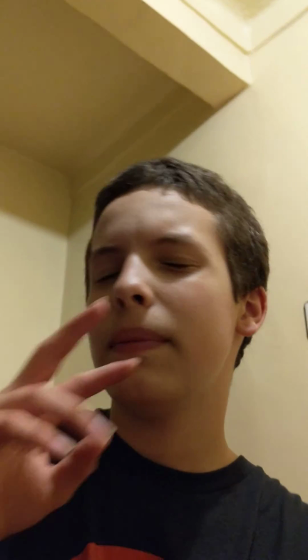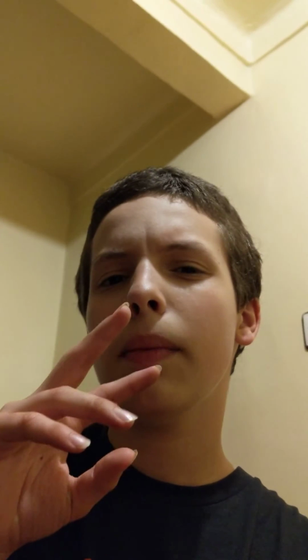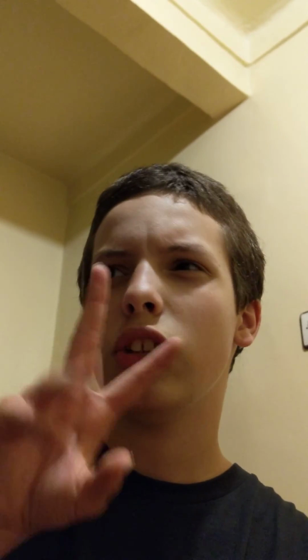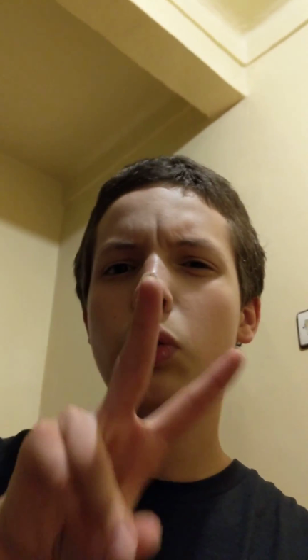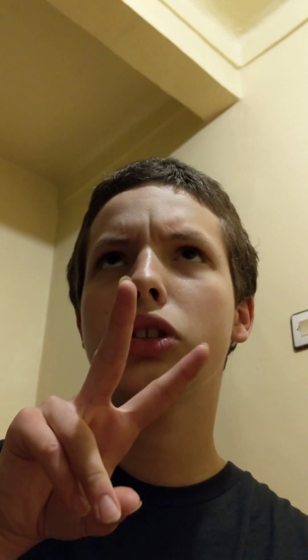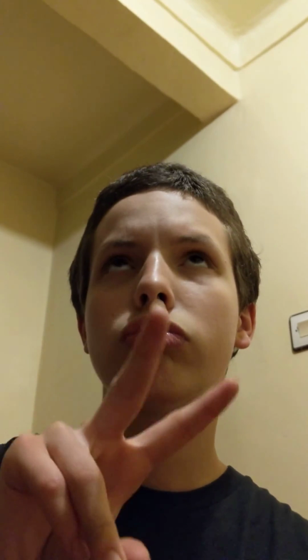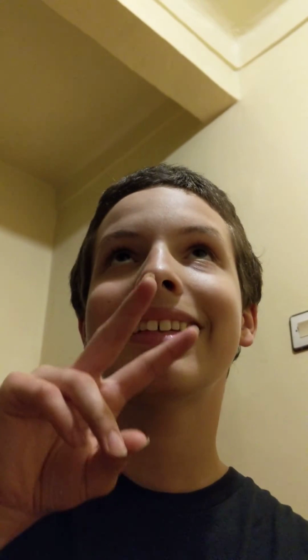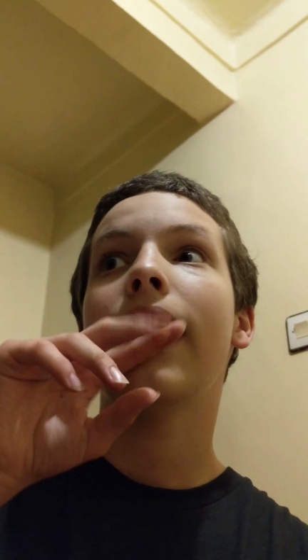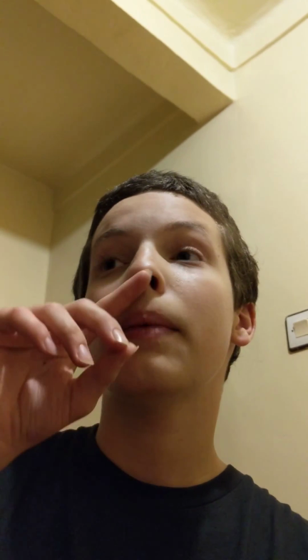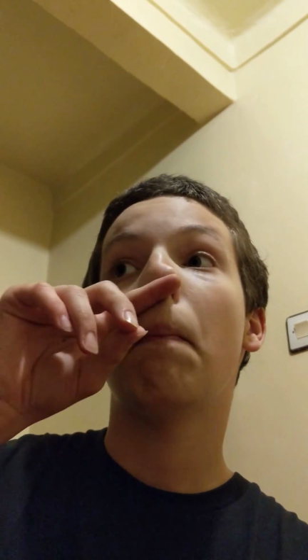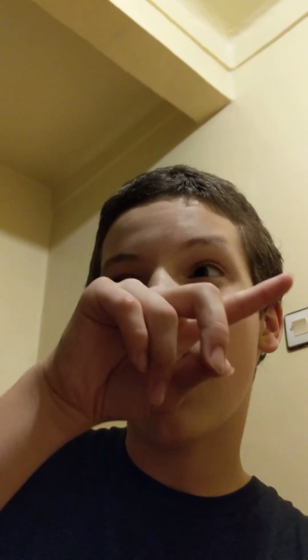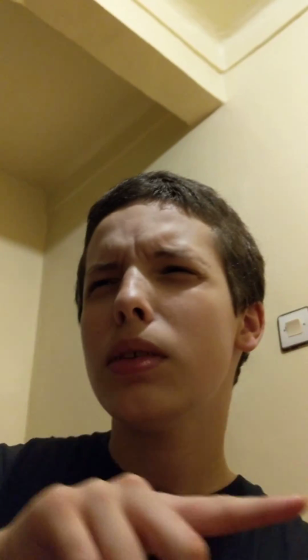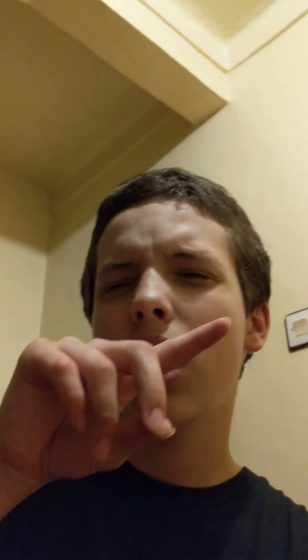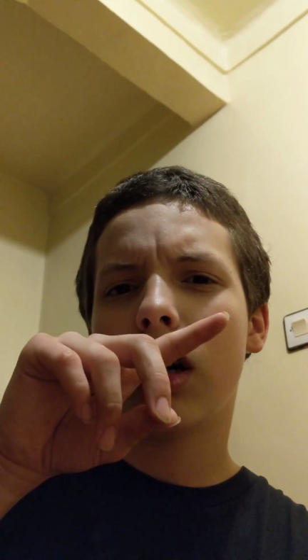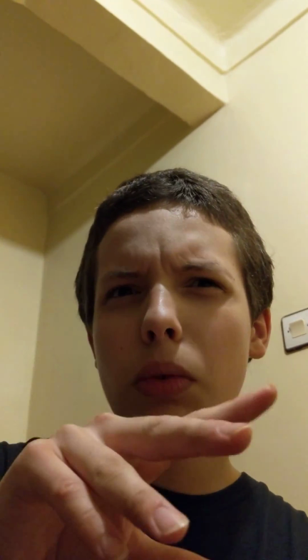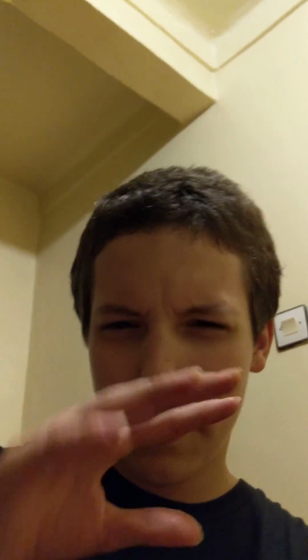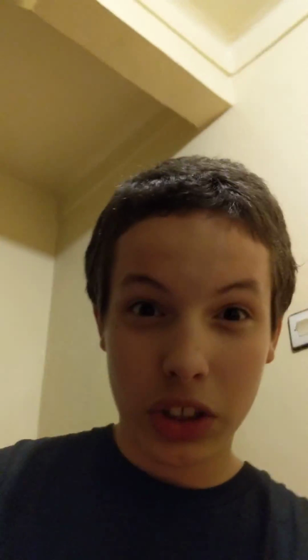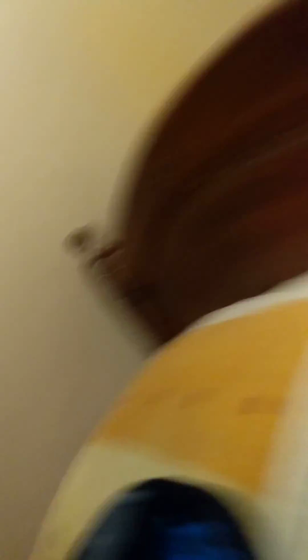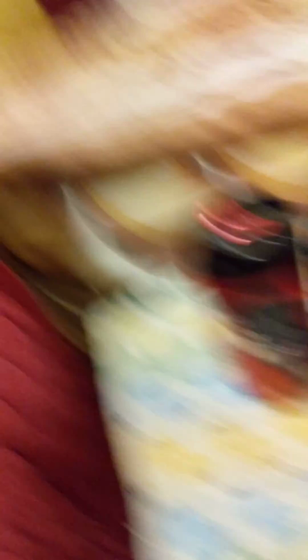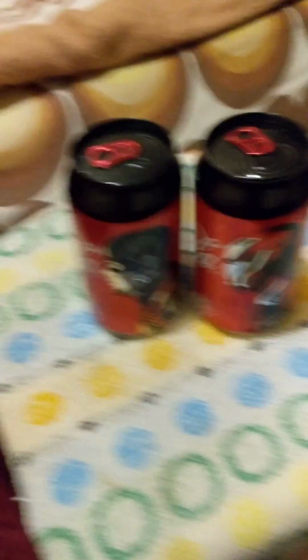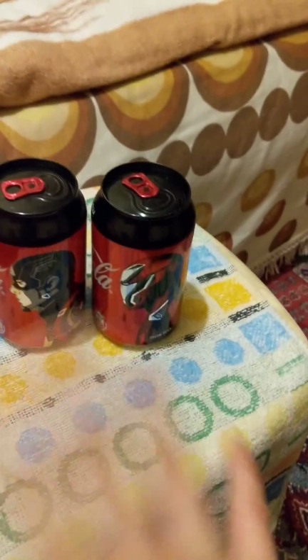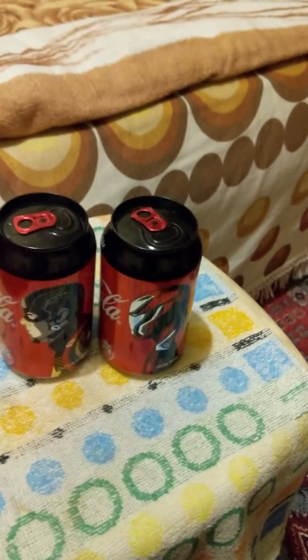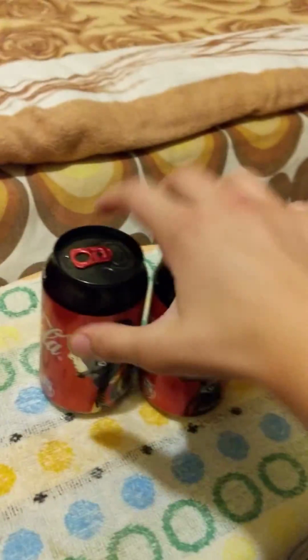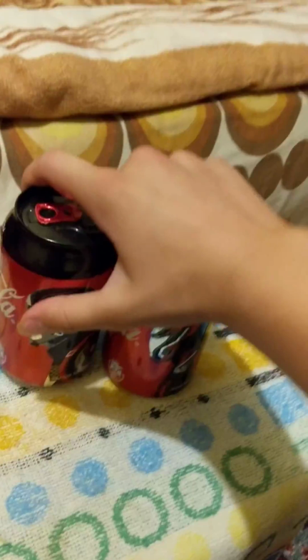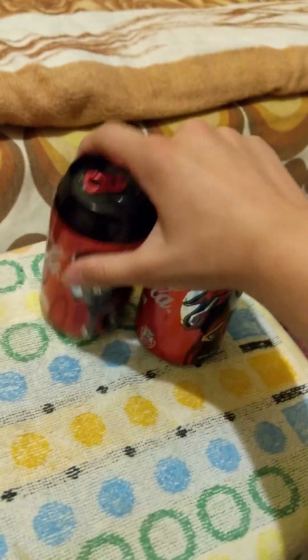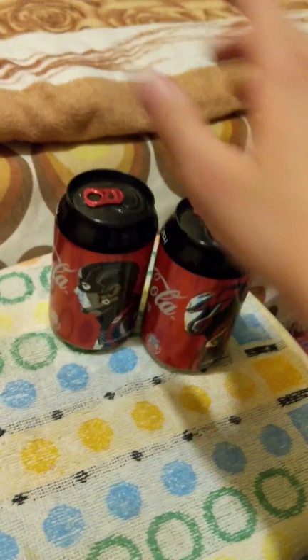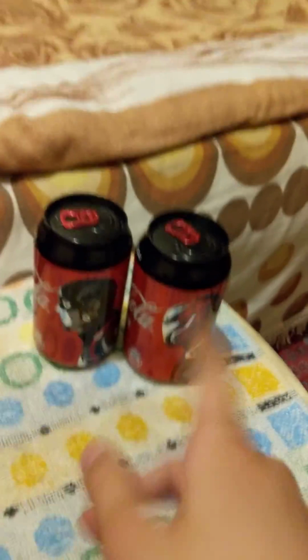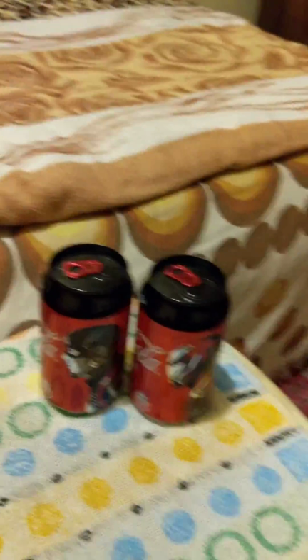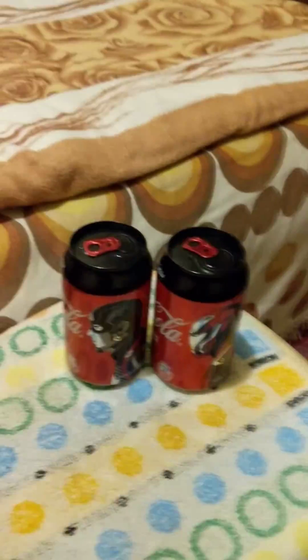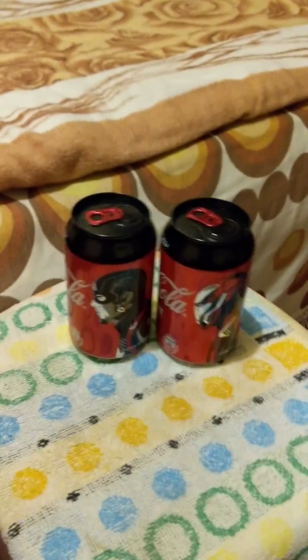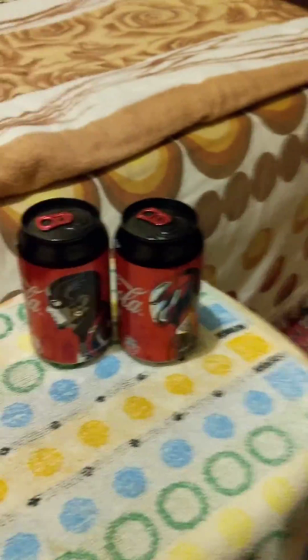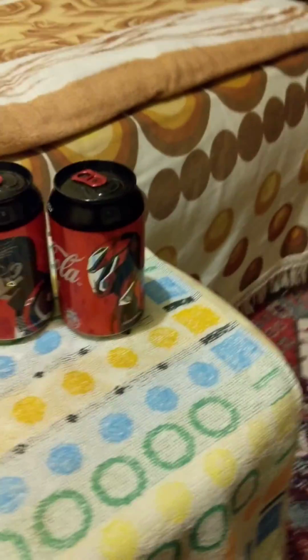I'm thinking about getting two more drinks. I'm thinking about getting Poms and another one, but I'm not really sure yet. So those are the Avengers-themed Coca-Colas.